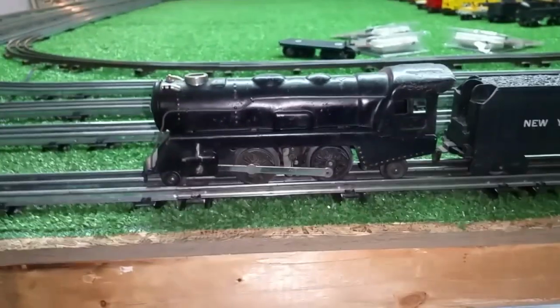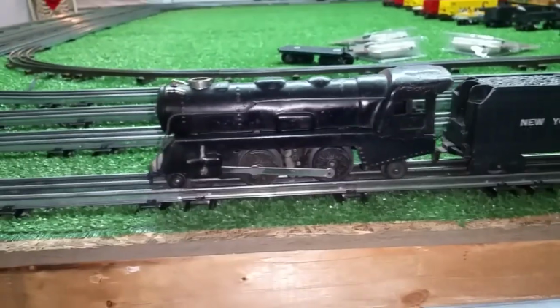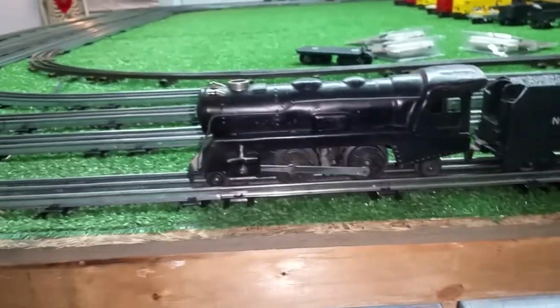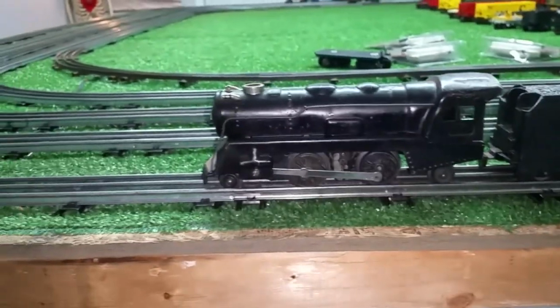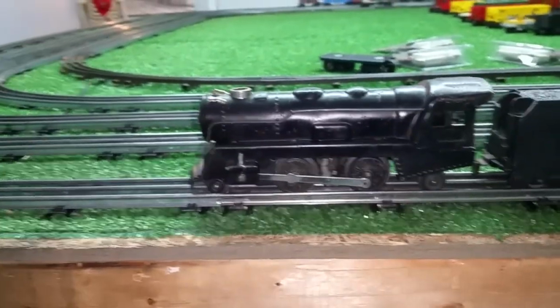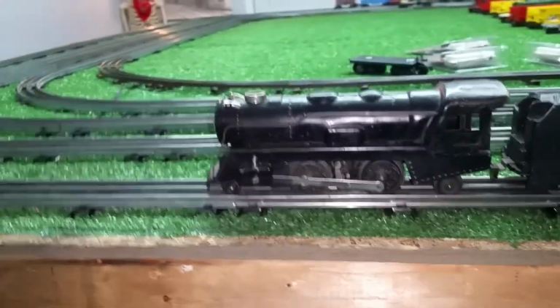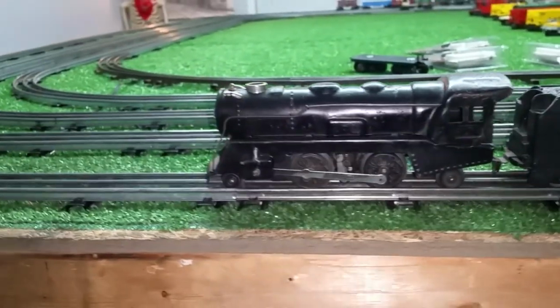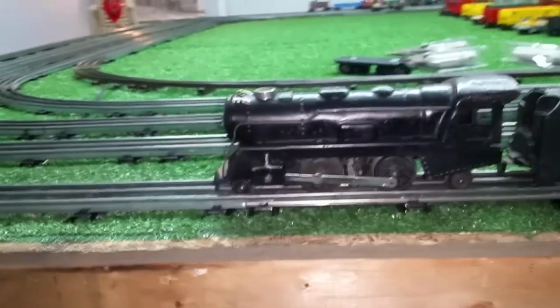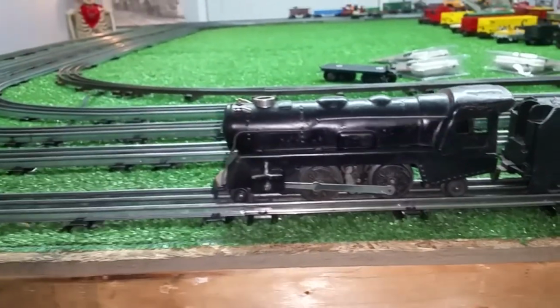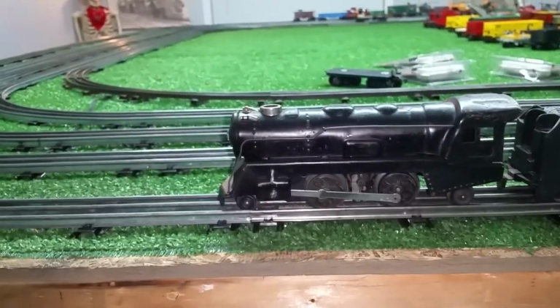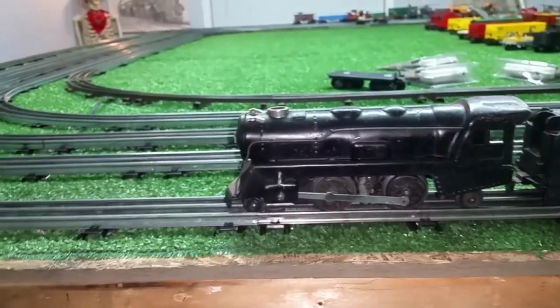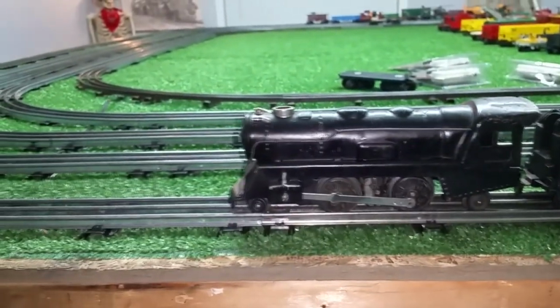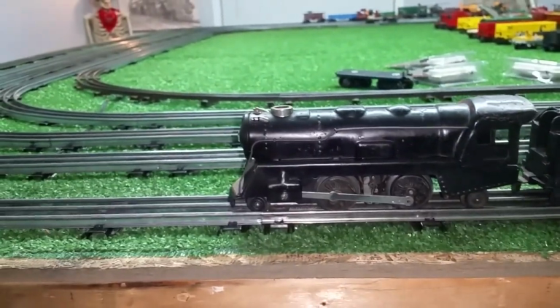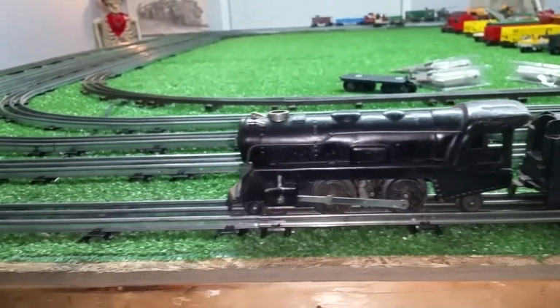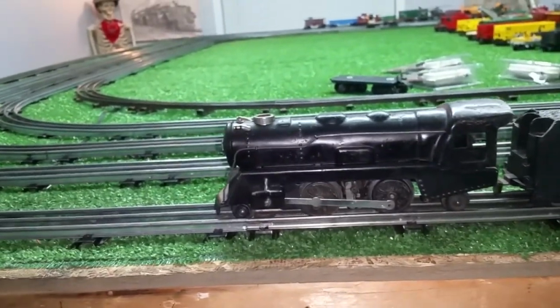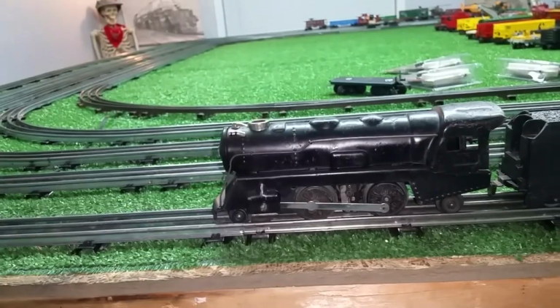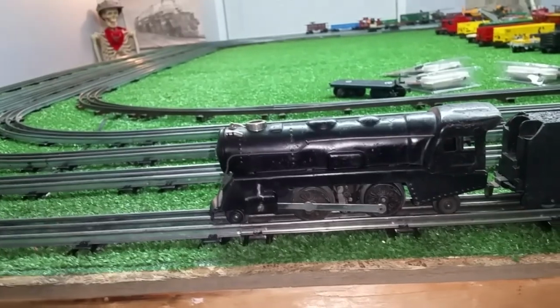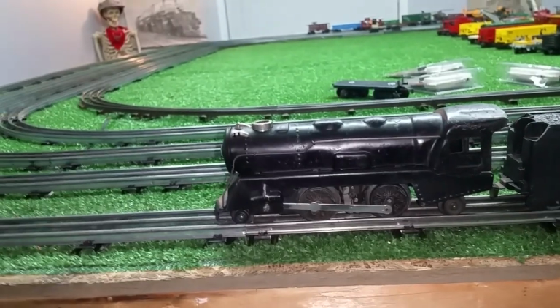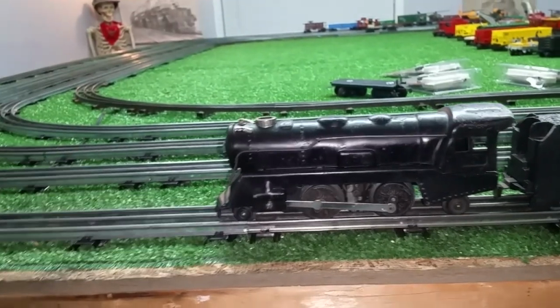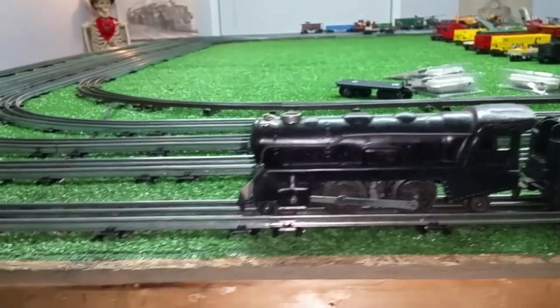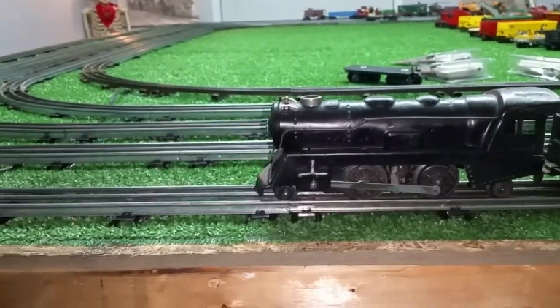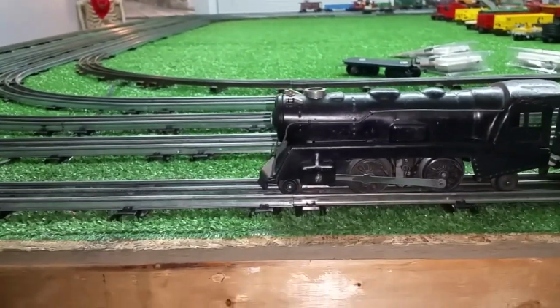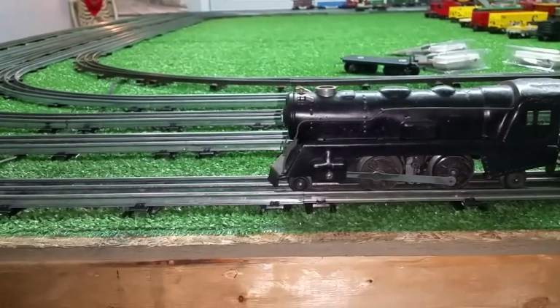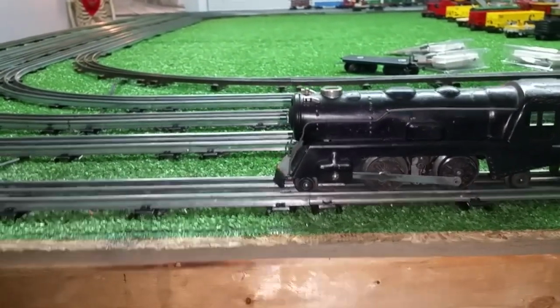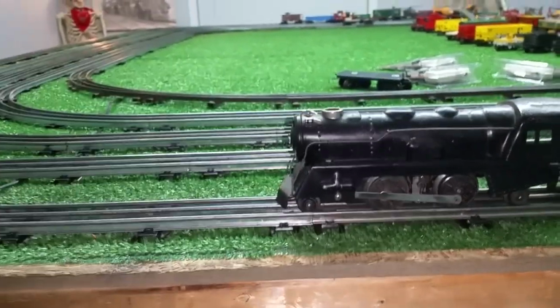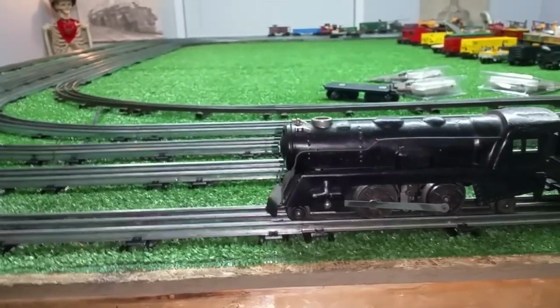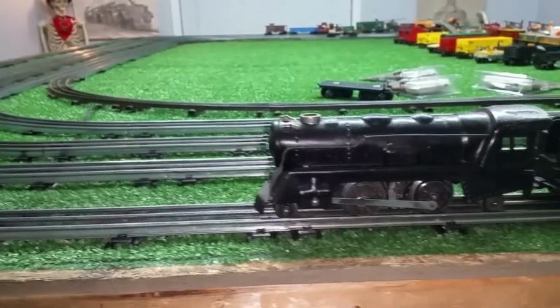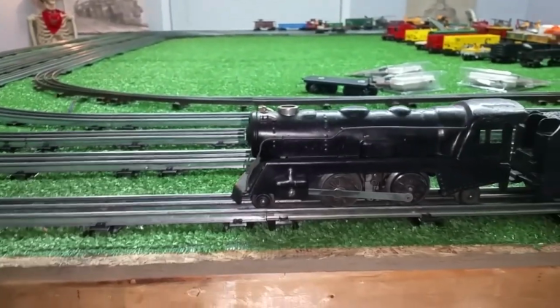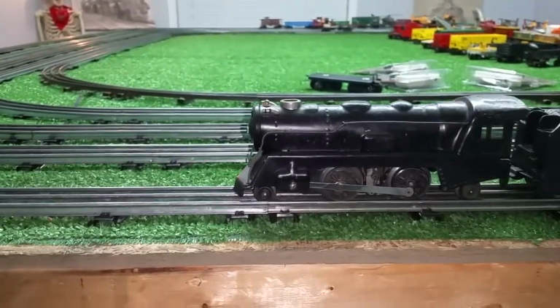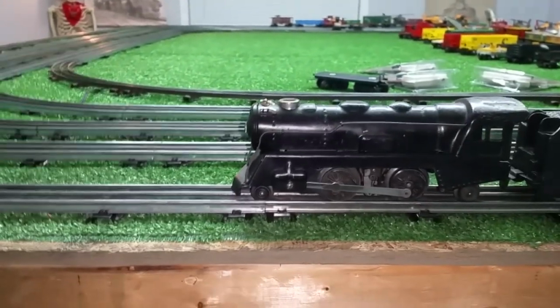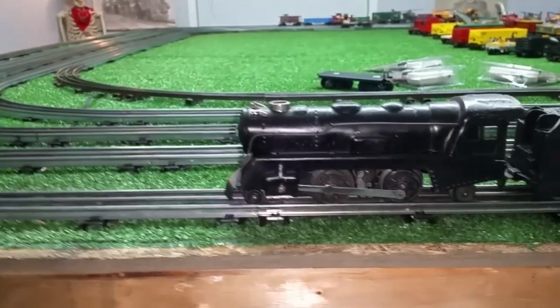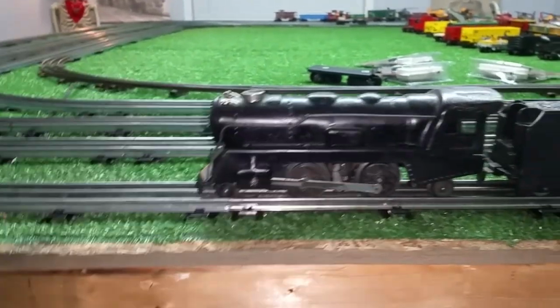Greetings, Benjamin J. from Ben's Trains with another in the series. Following up on some projects that I hadn't finished, this is one of them.